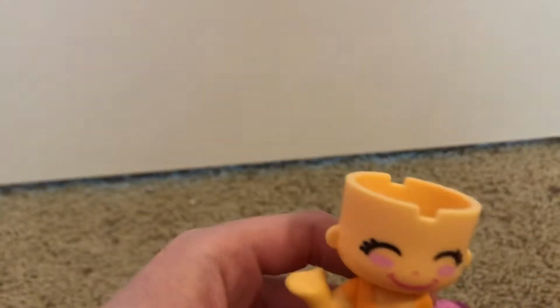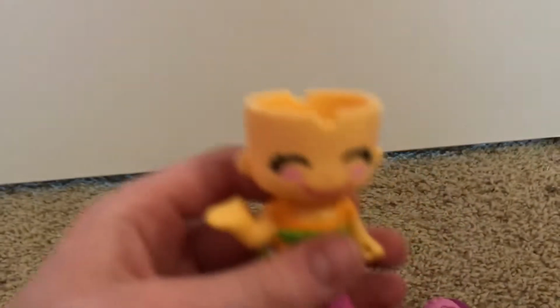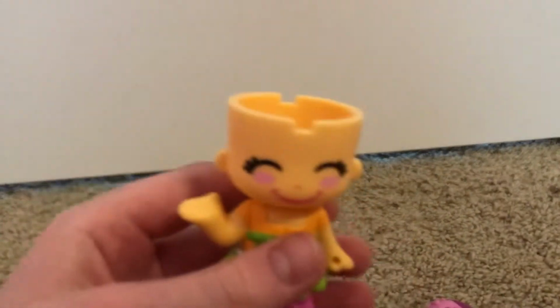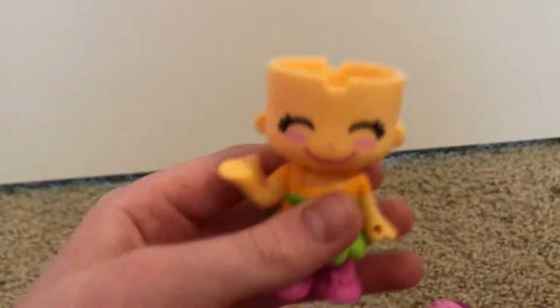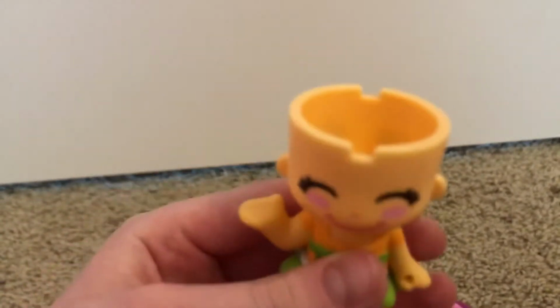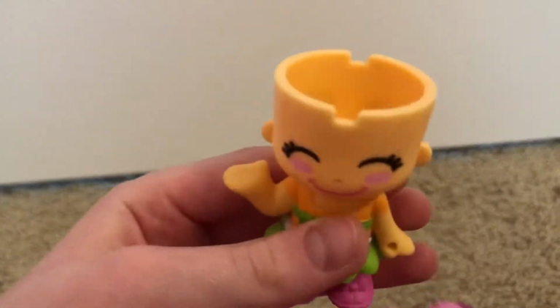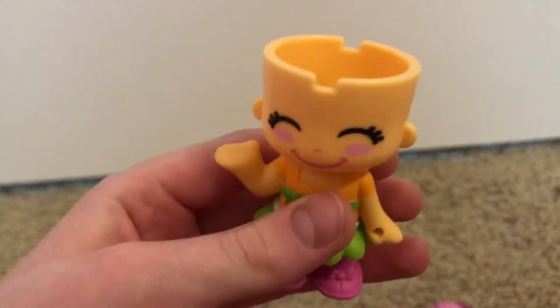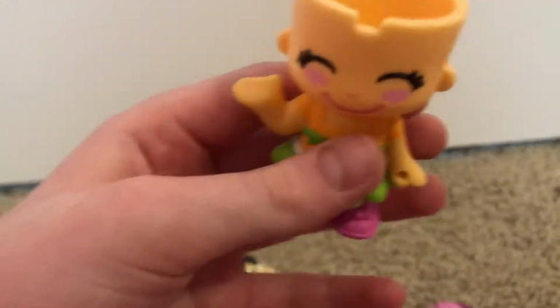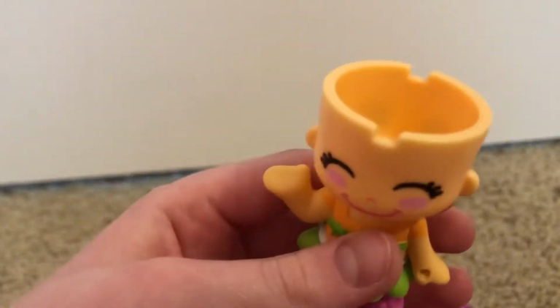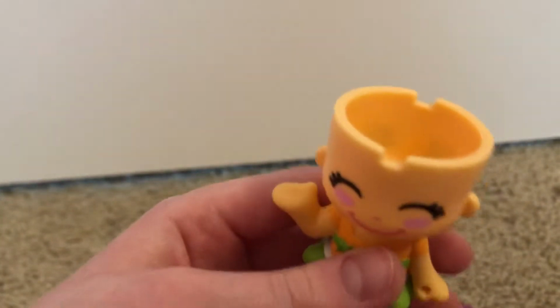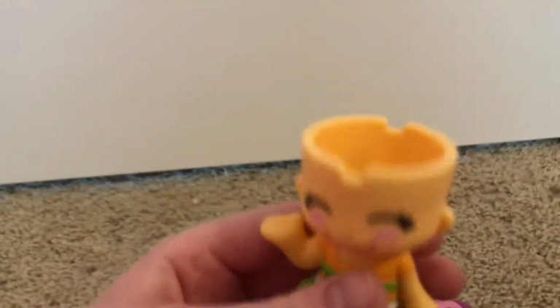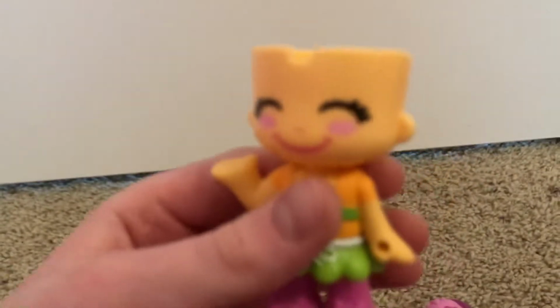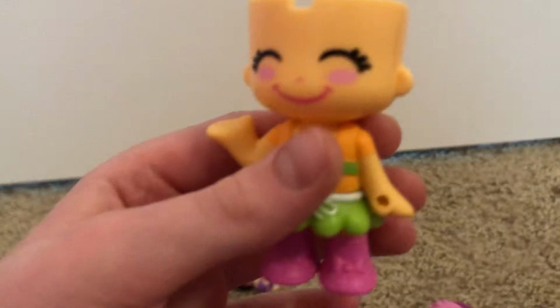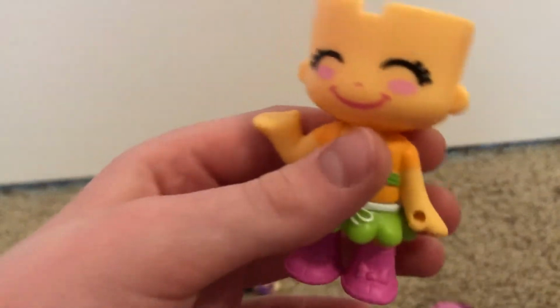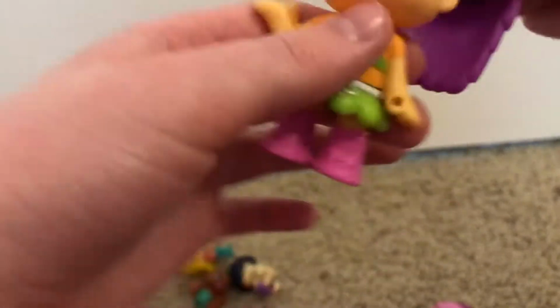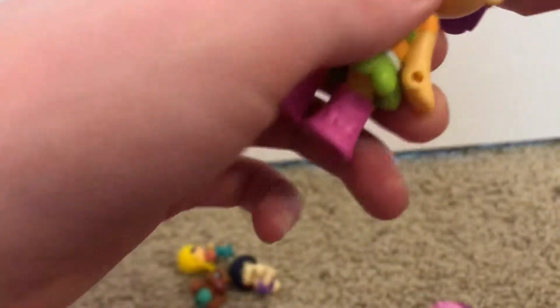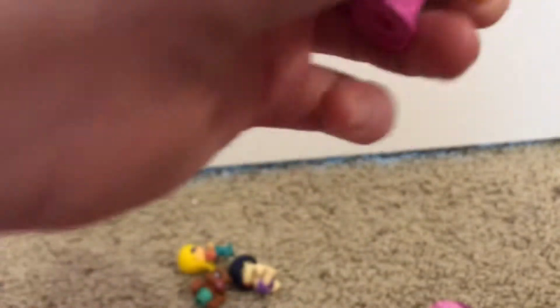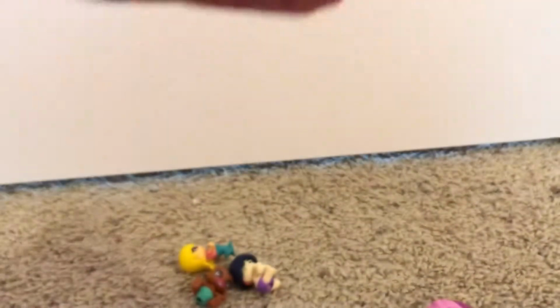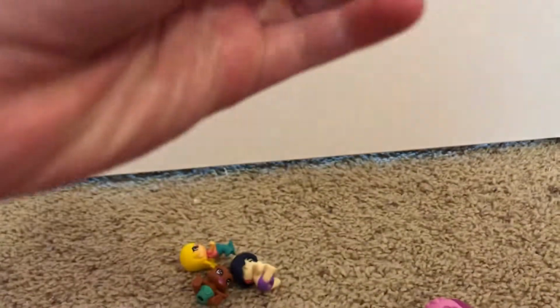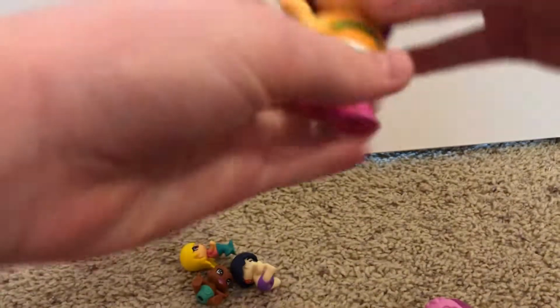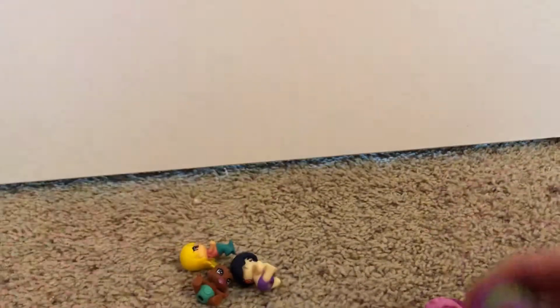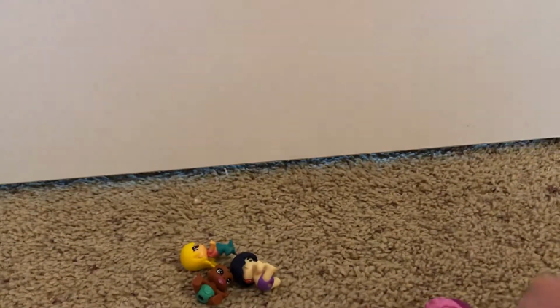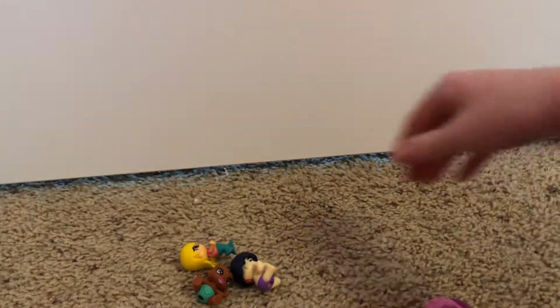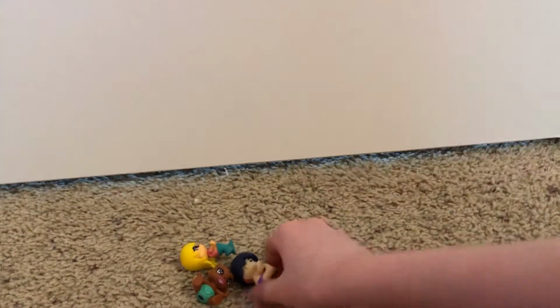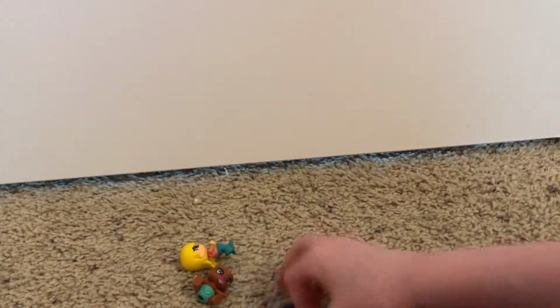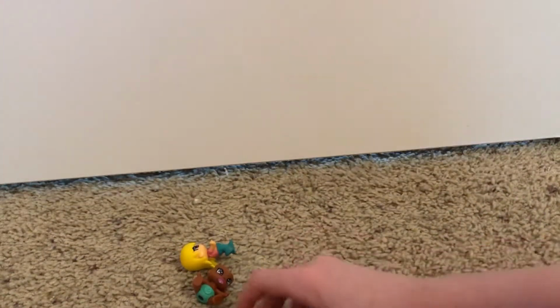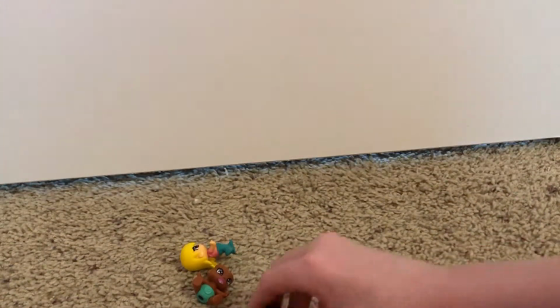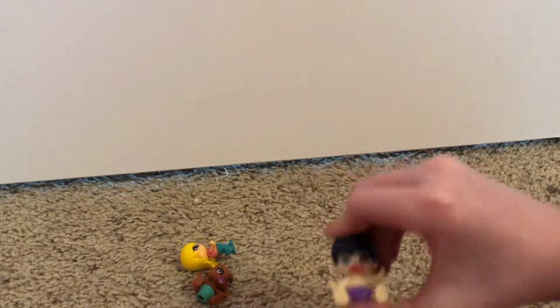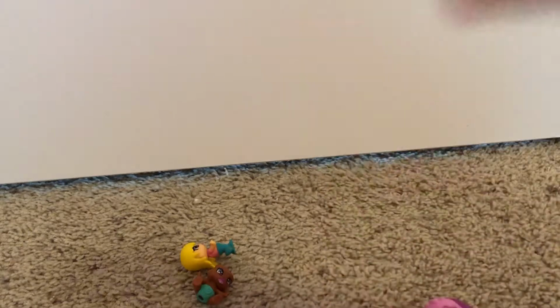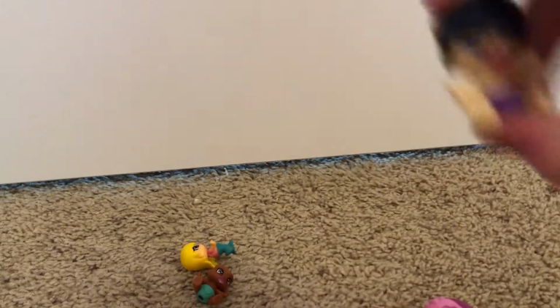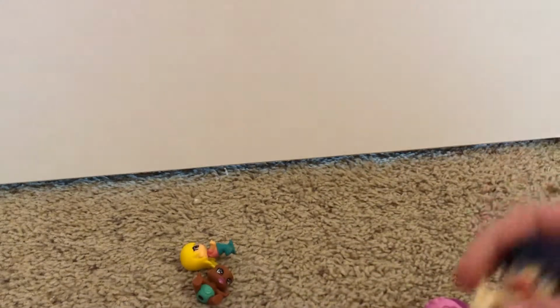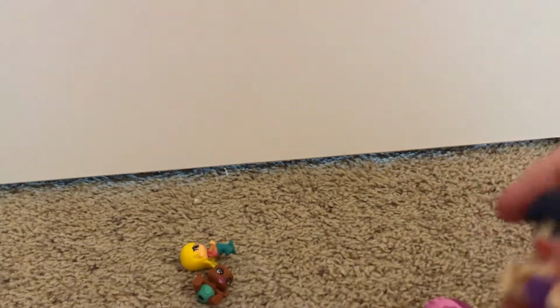Look at her little face! Now she is like smiling with her eyes closed, which is really cute. So I don't think I'm going to keep that on her face.